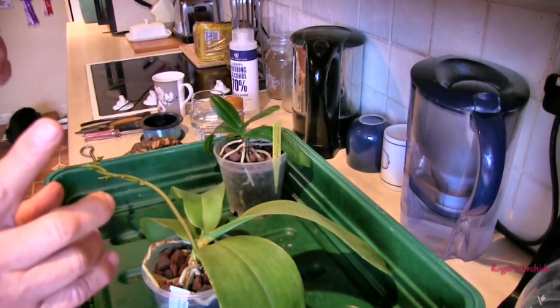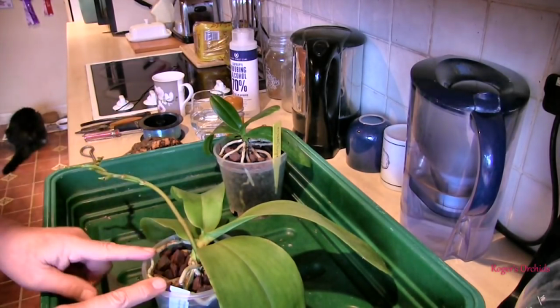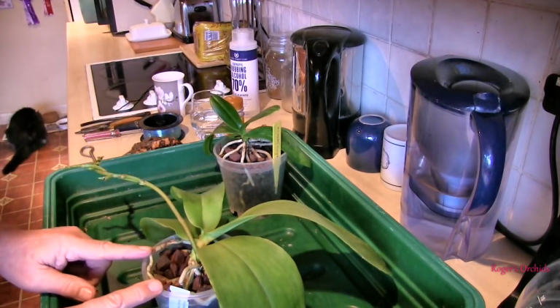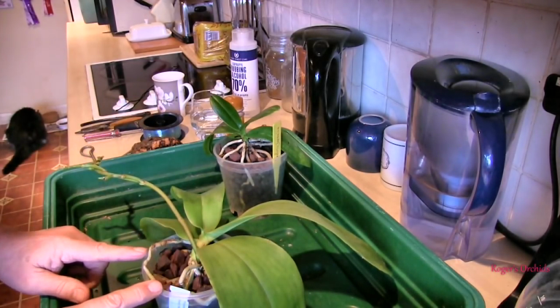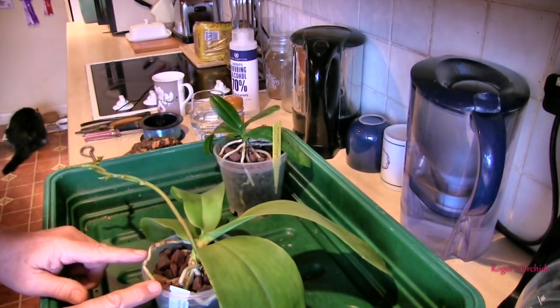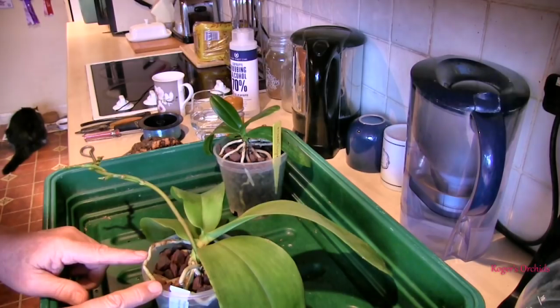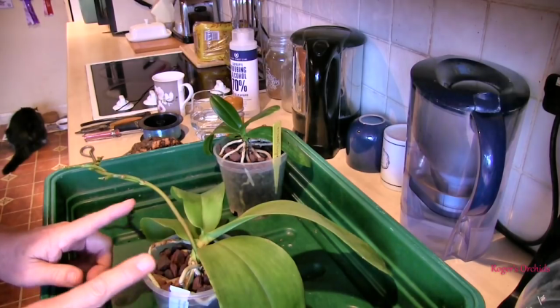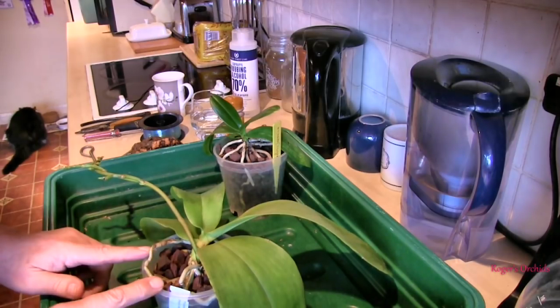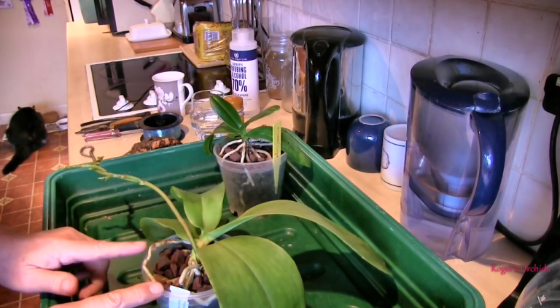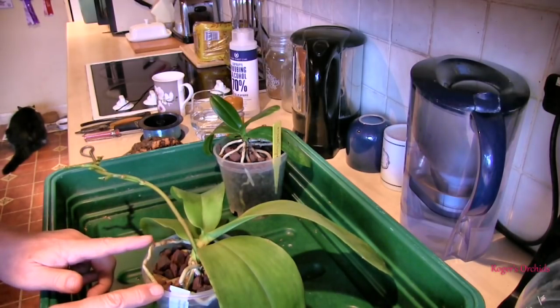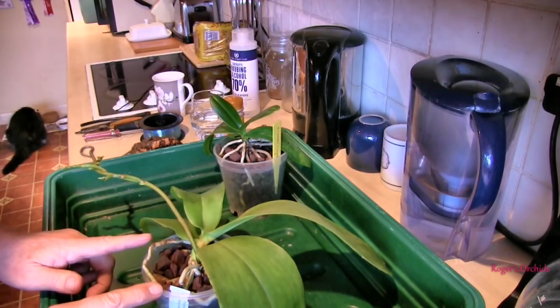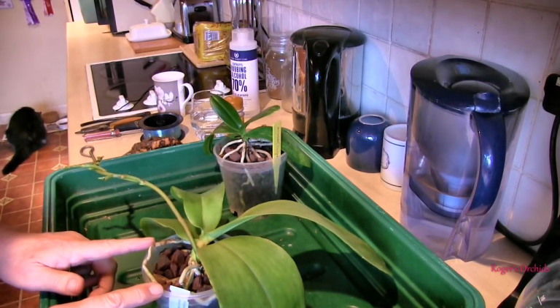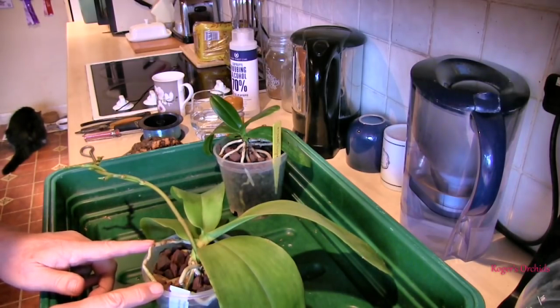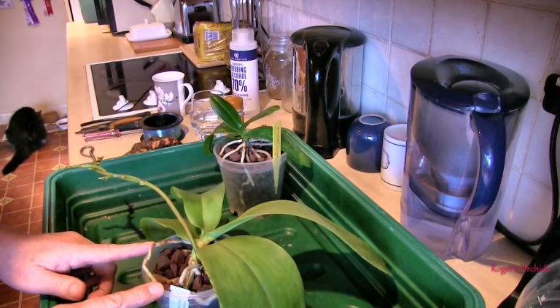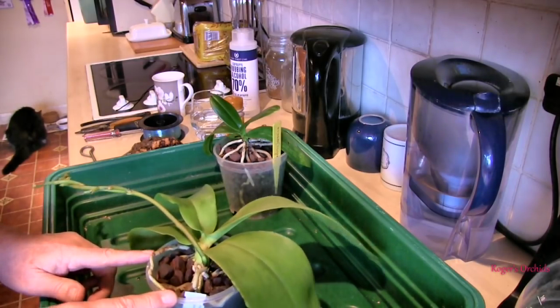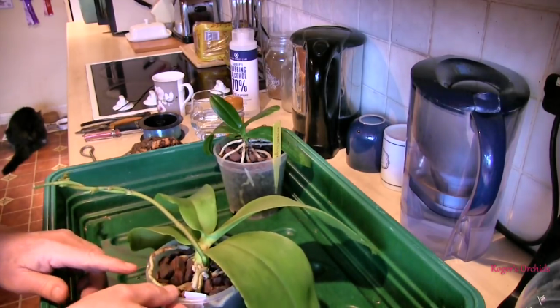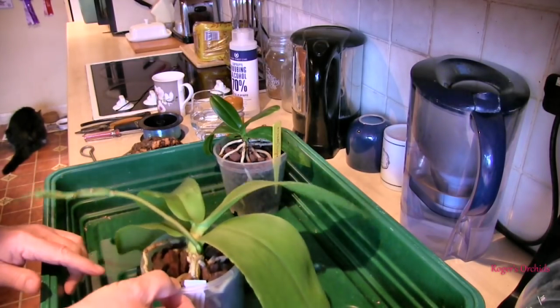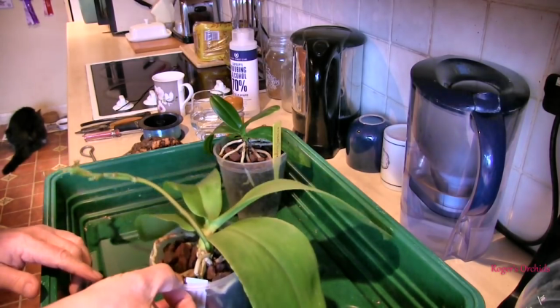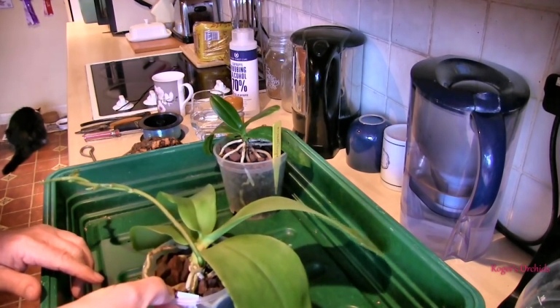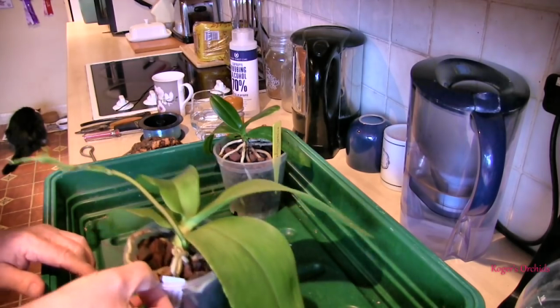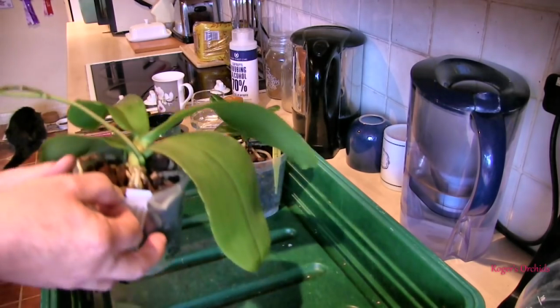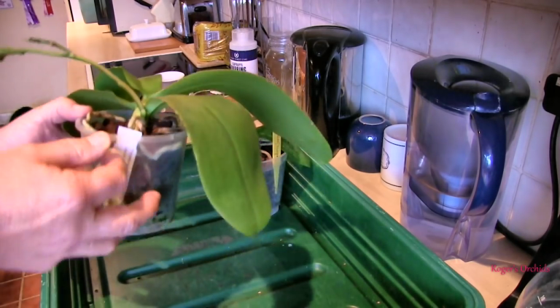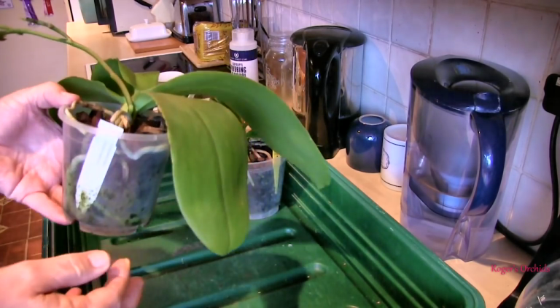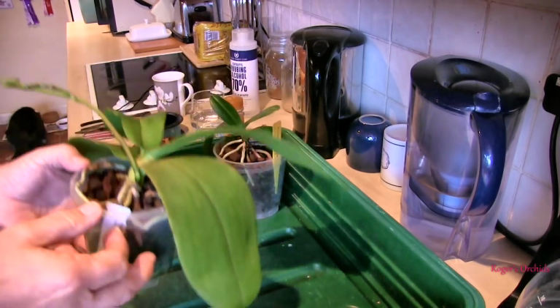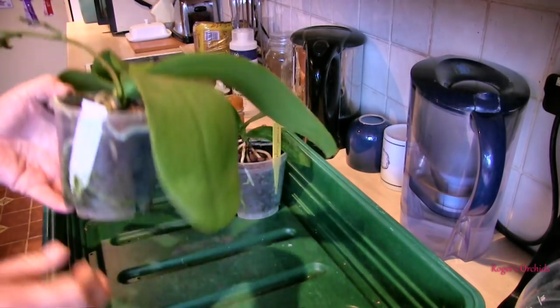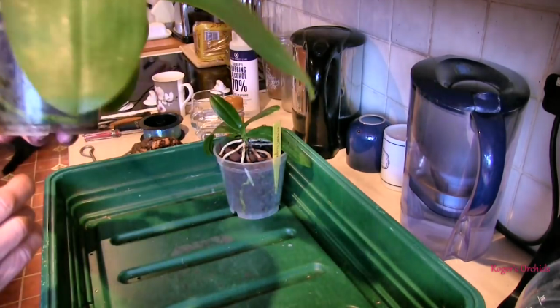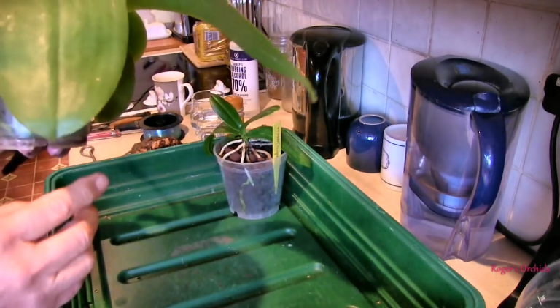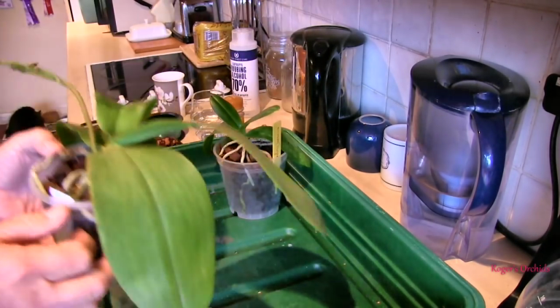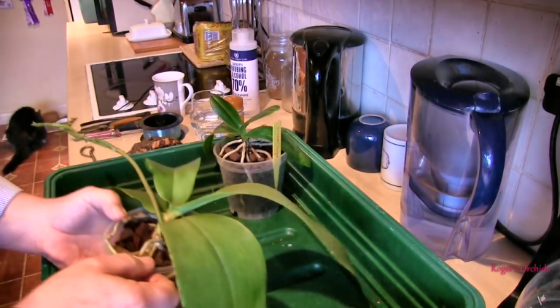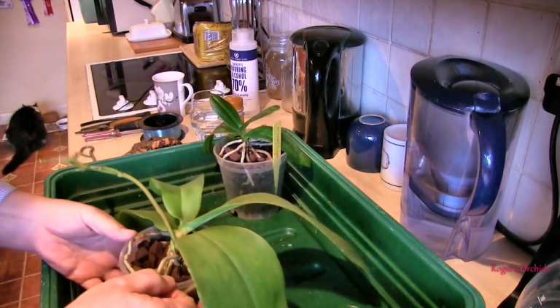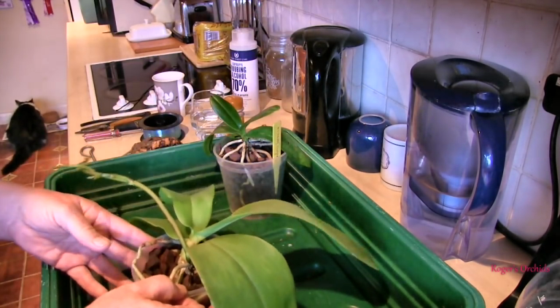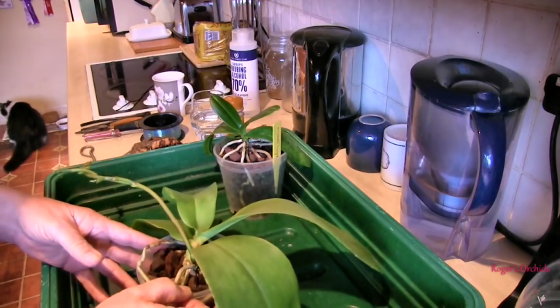I checked when it was last repotted, and it's been in that pot less than a year. So I've got no worries about the media breaking down. There is a bit of algae in the pot, but not enough to worry about.